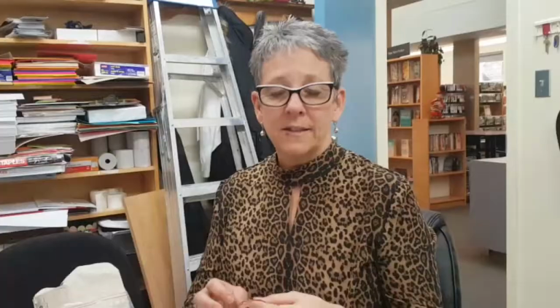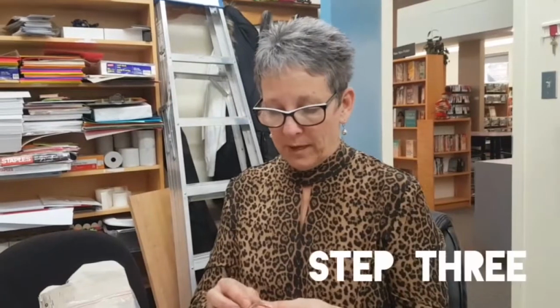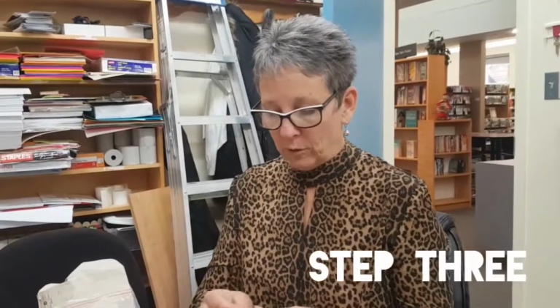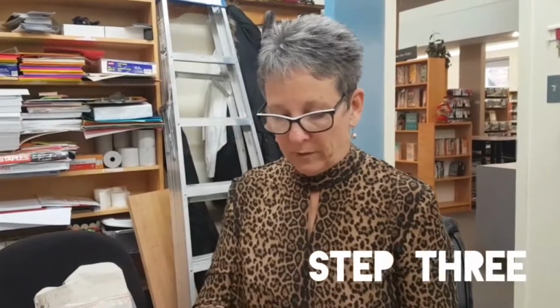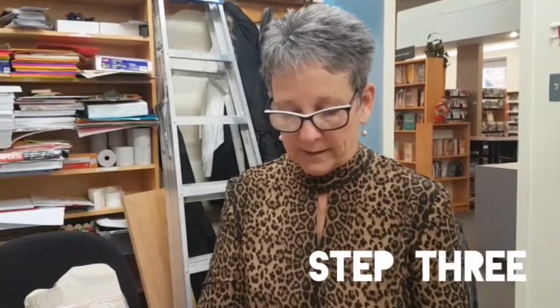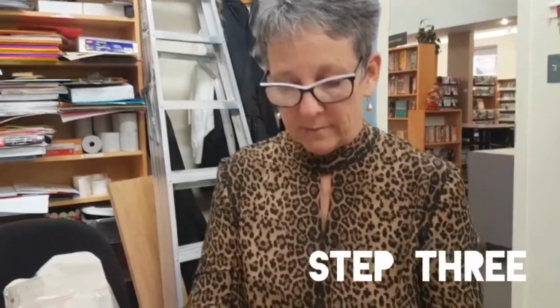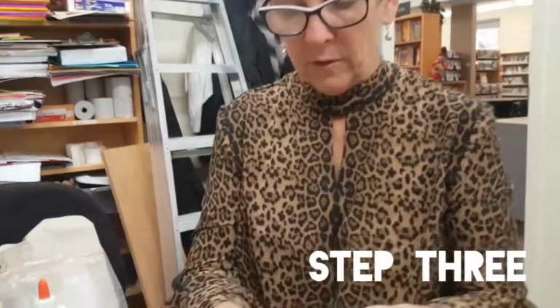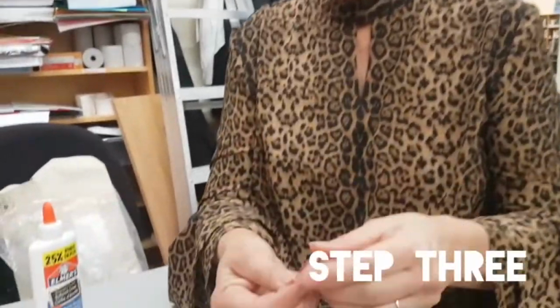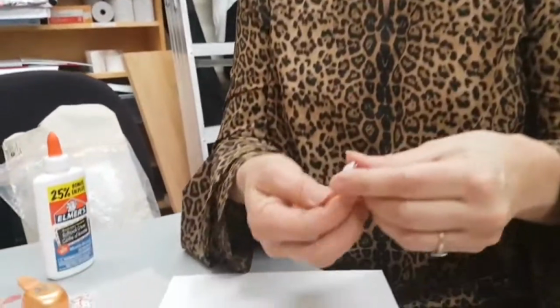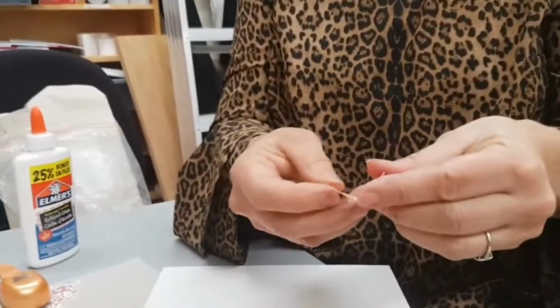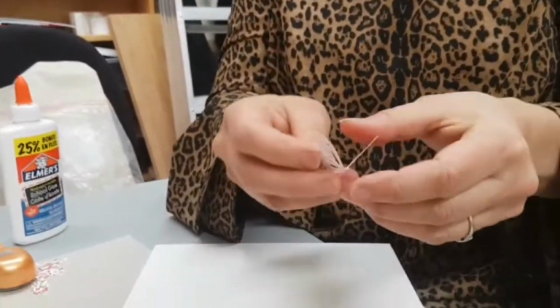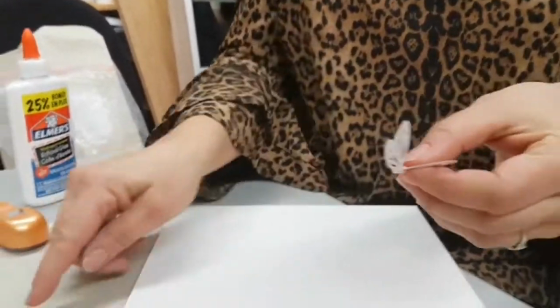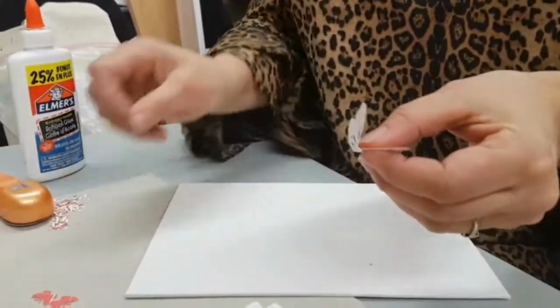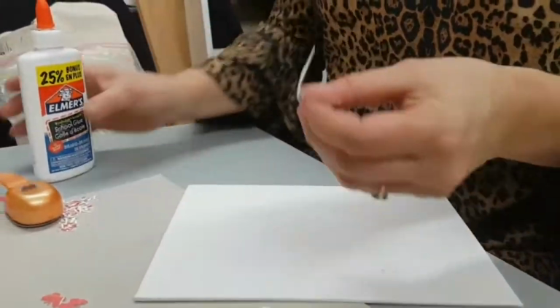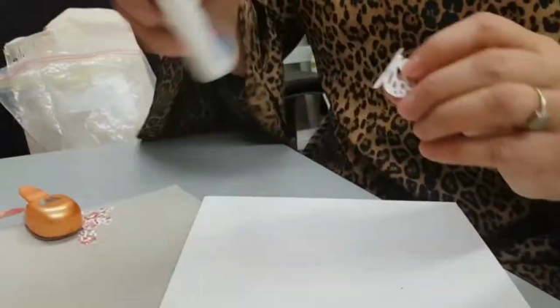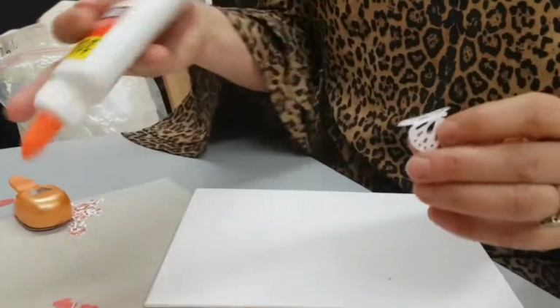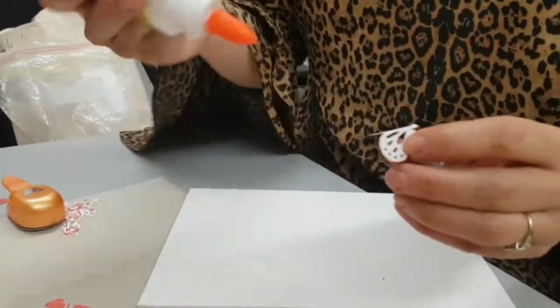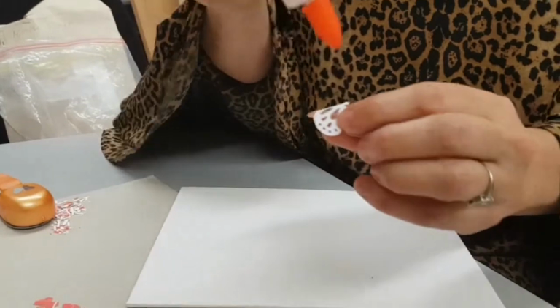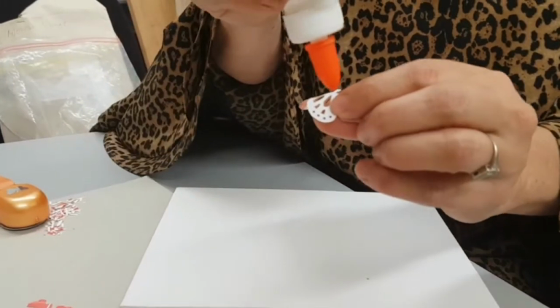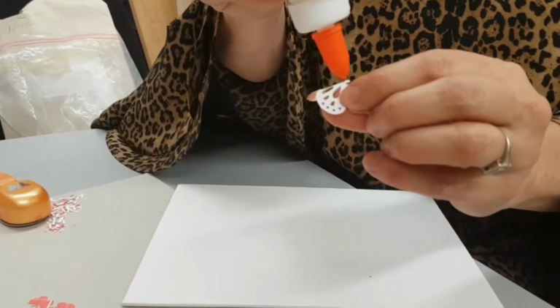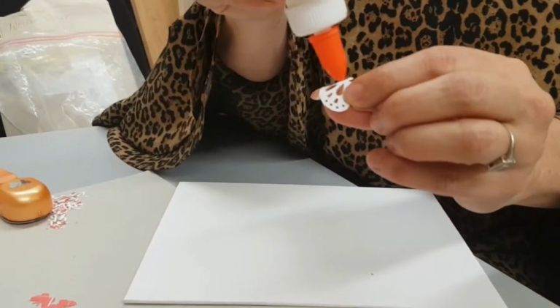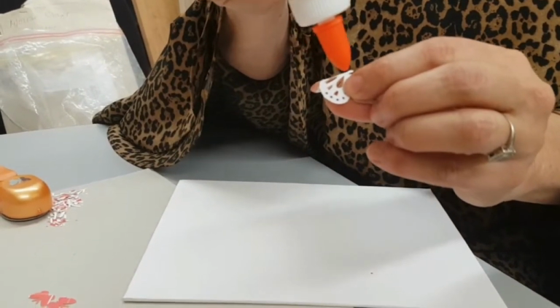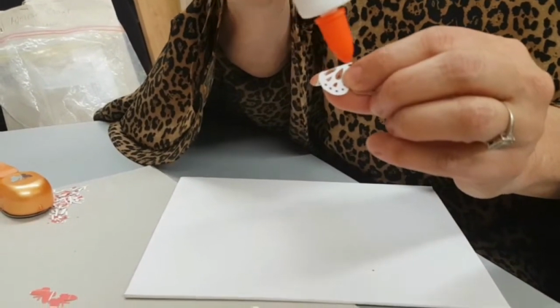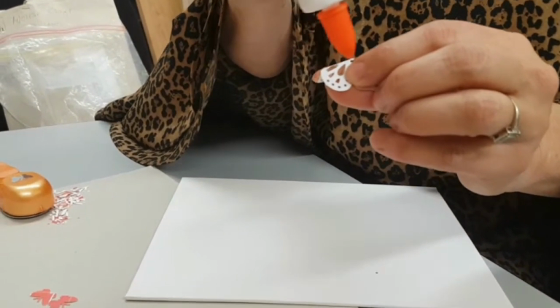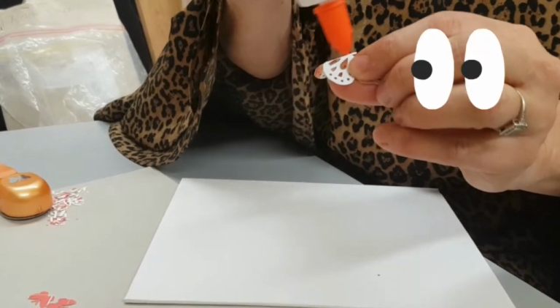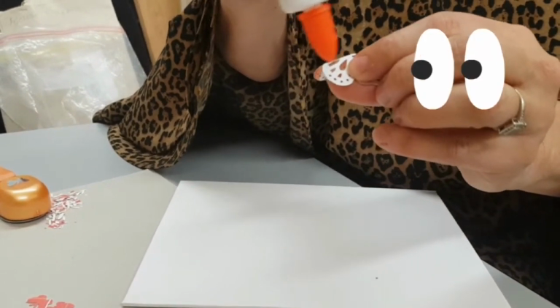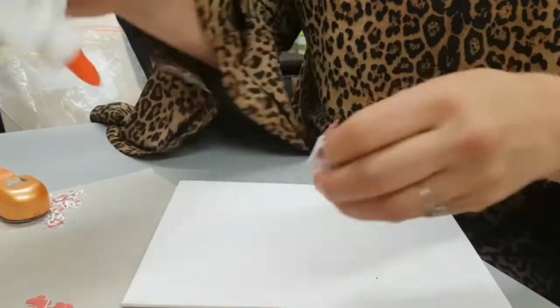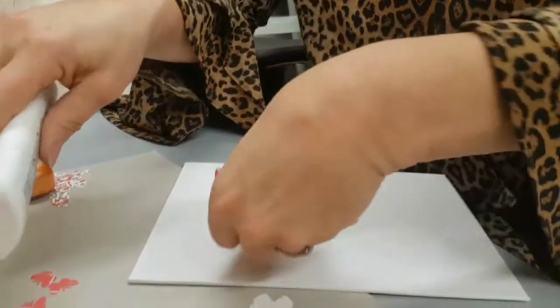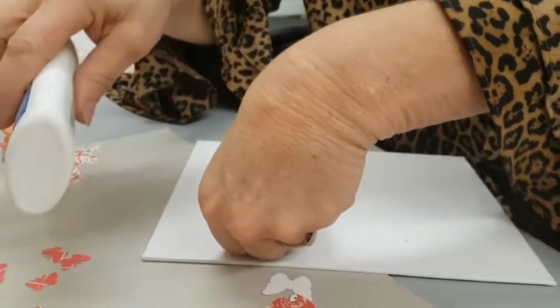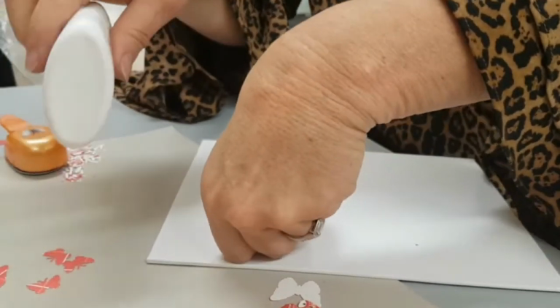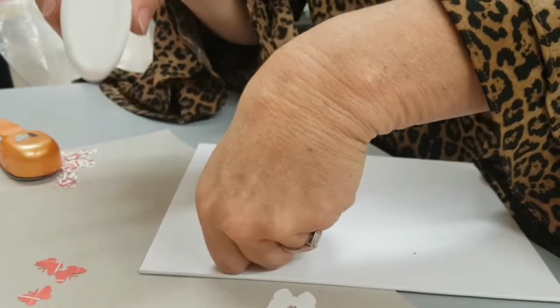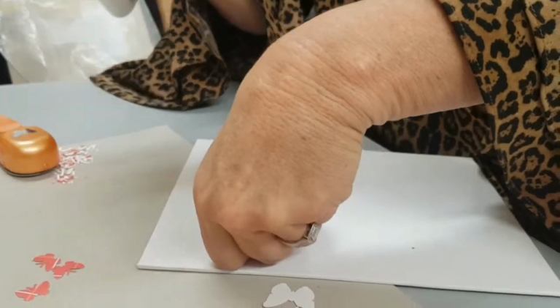Step three: fold your butterflies. You can fold some of them so they look like they're flying, or you can leave some of them flat. If you fold them, put a little bit of glue along the stem and stick them to your canvas where you desired.